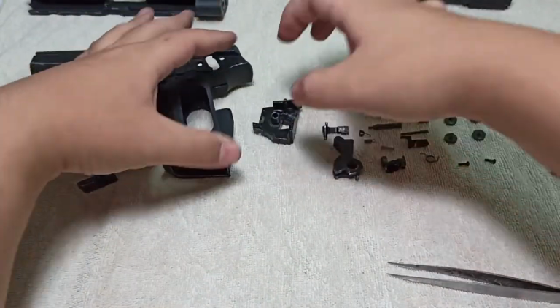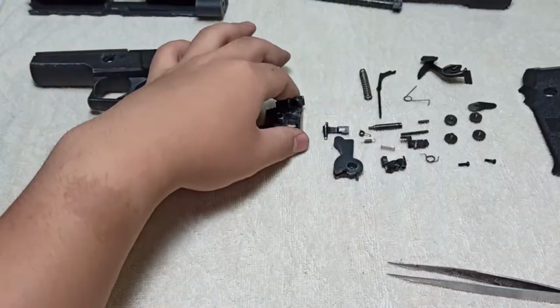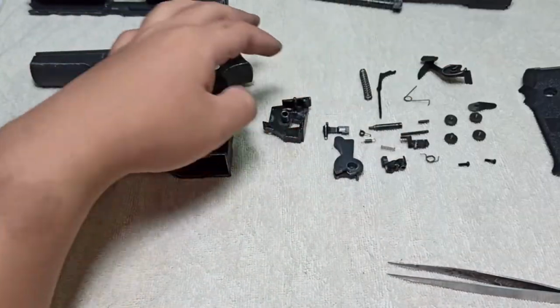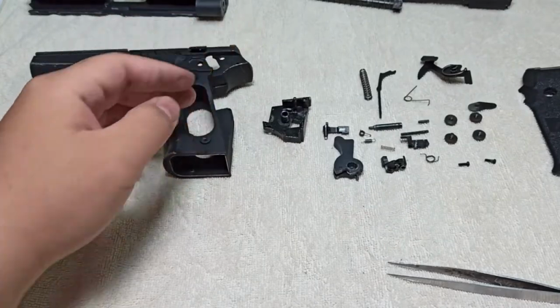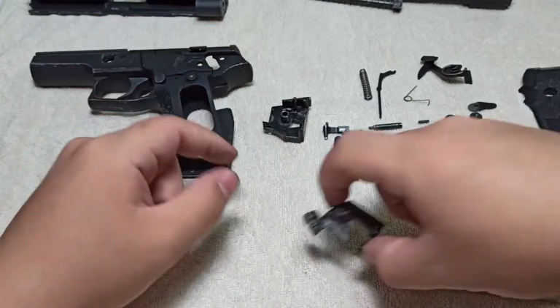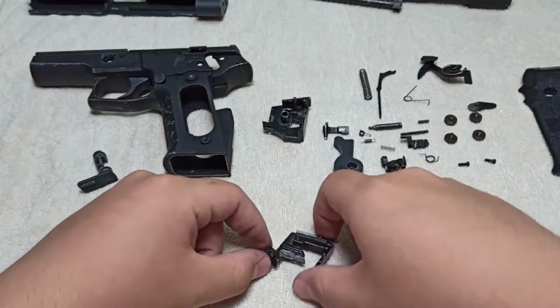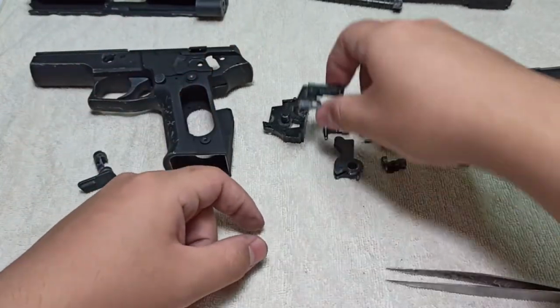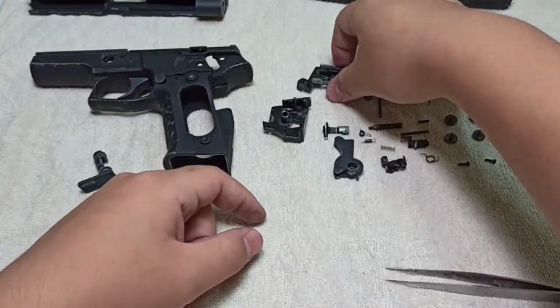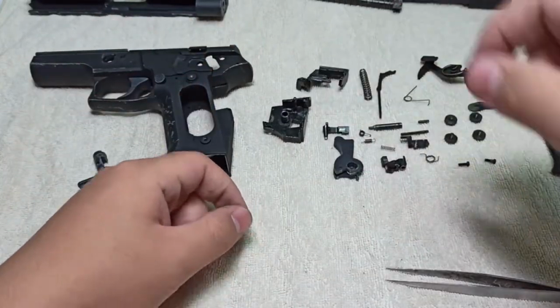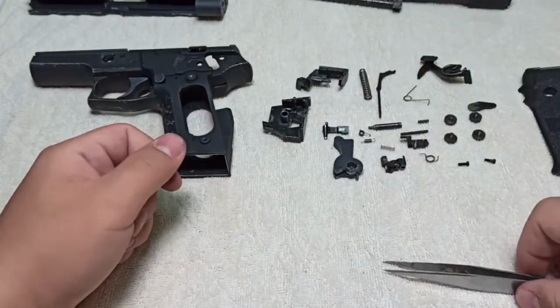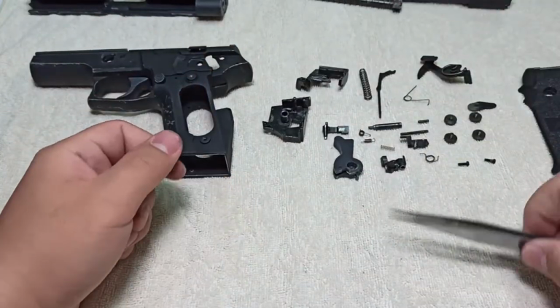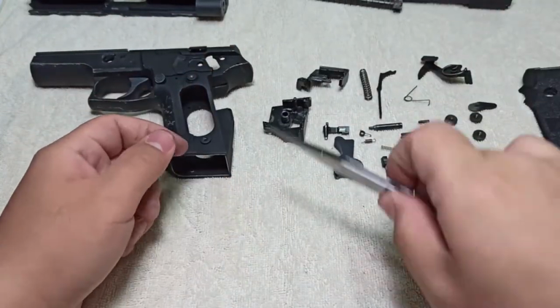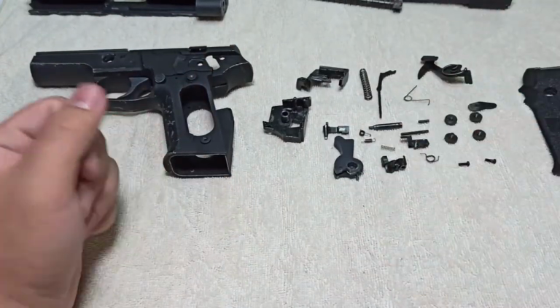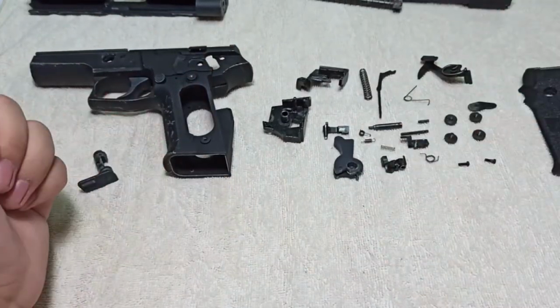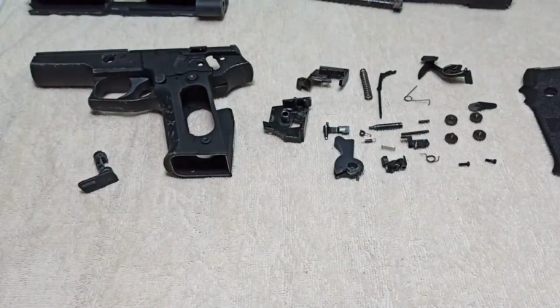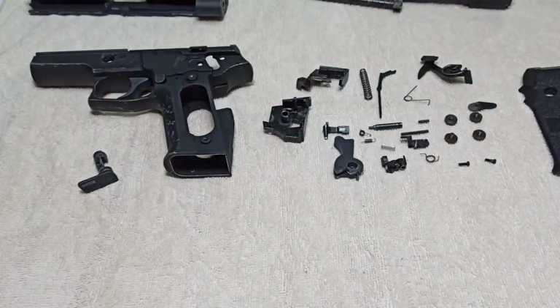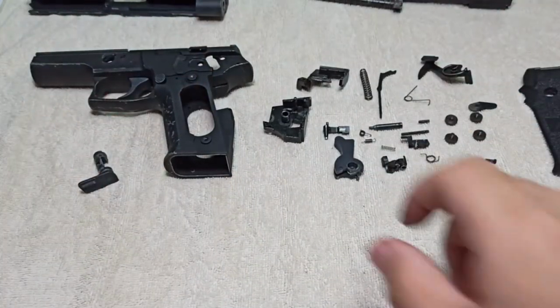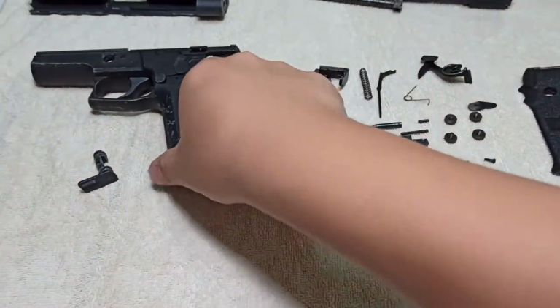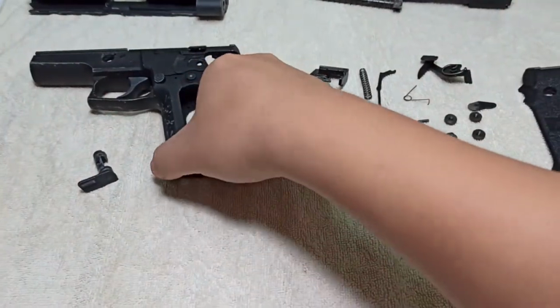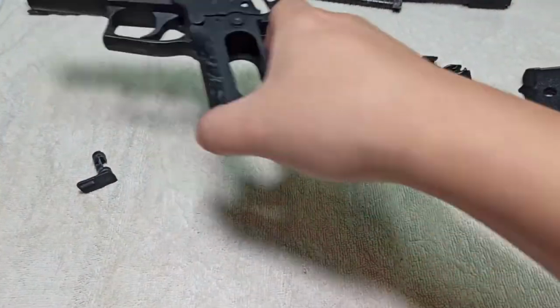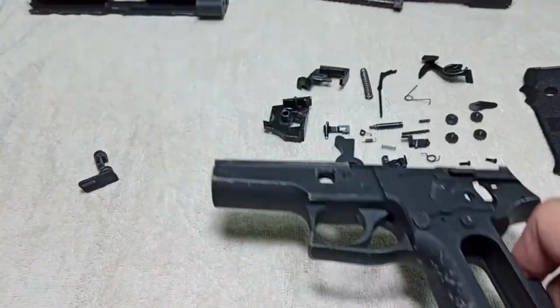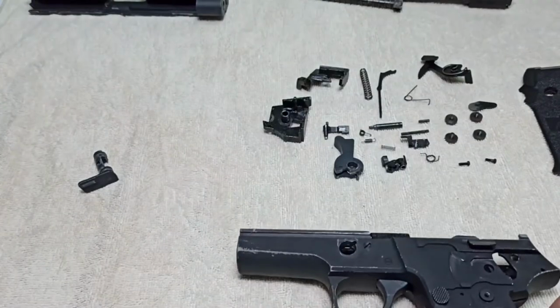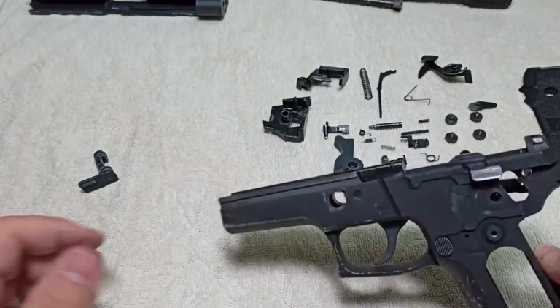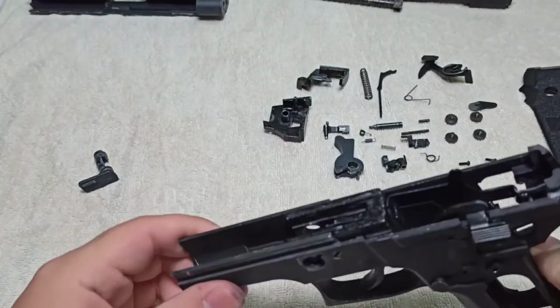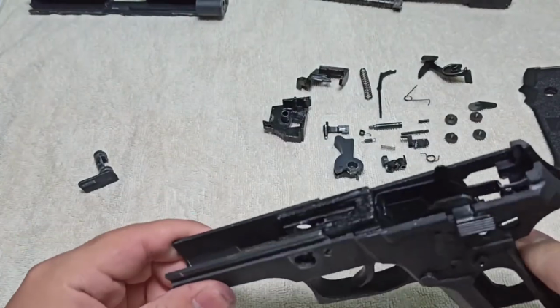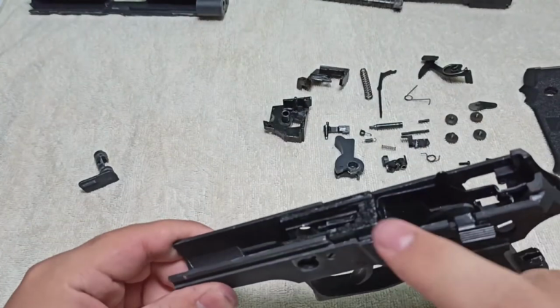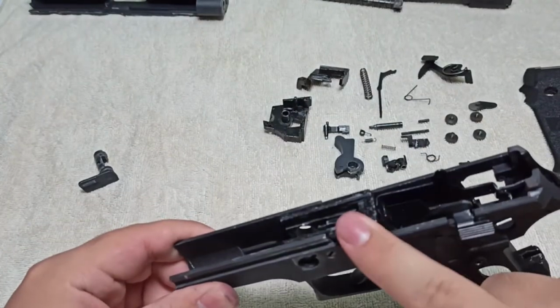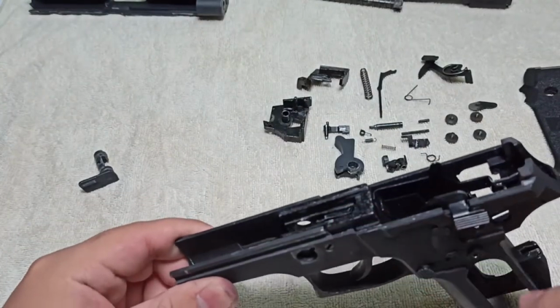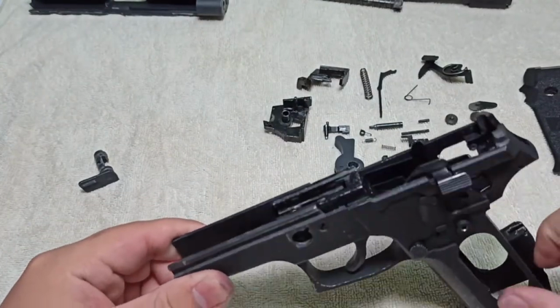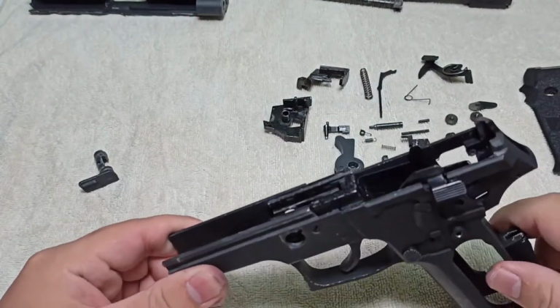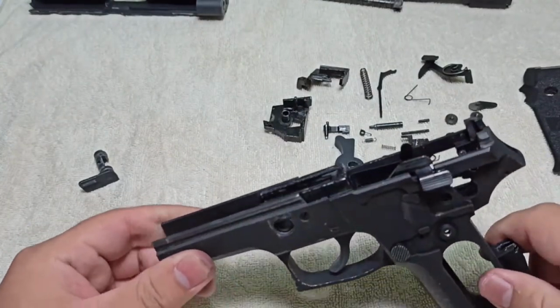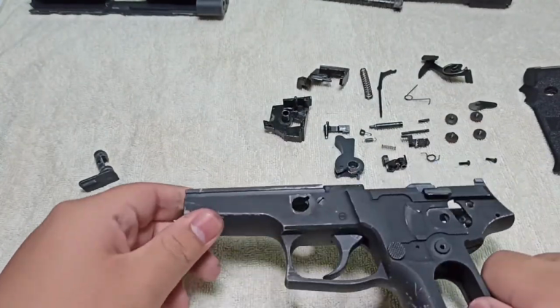This is cover plate A and cover plate B. That's it for the hammer assembly. Now we'll go back to the main frame and disassemble the last piece, which is the sear assembly.